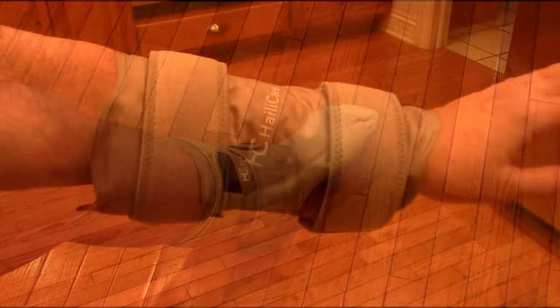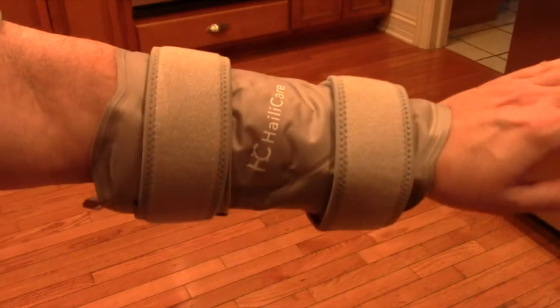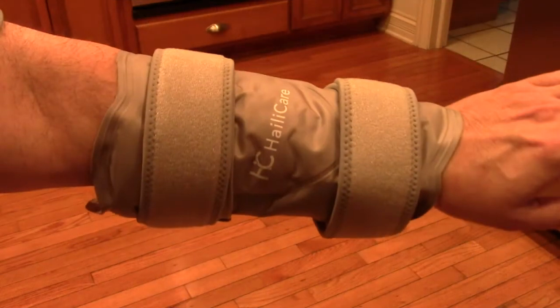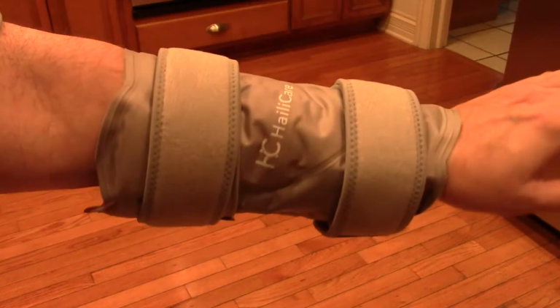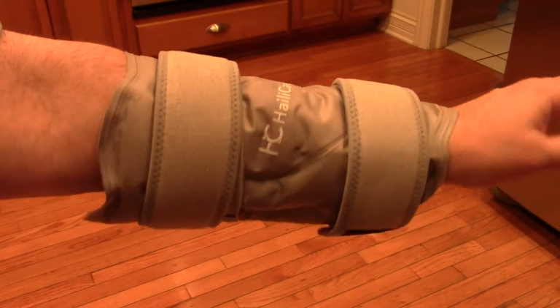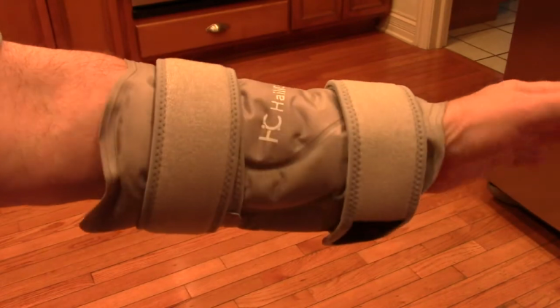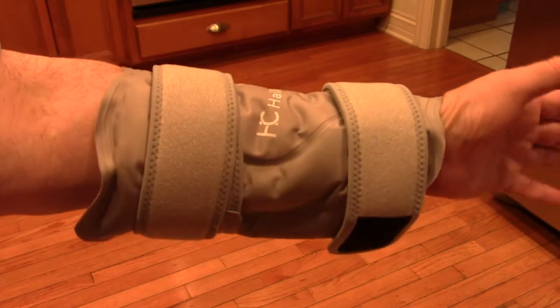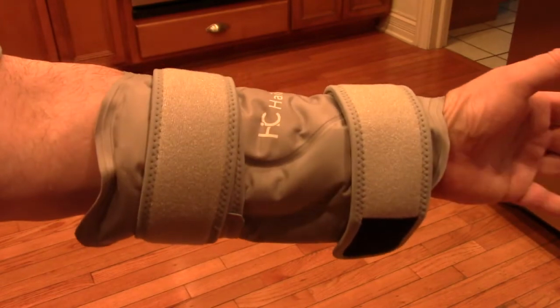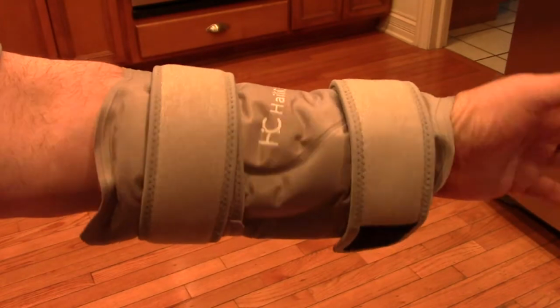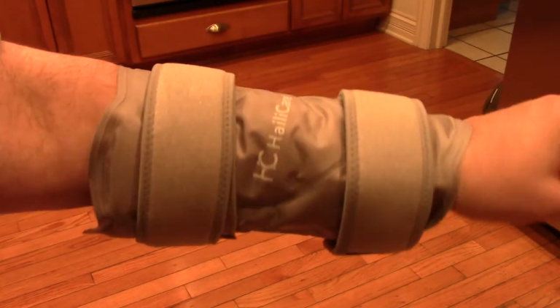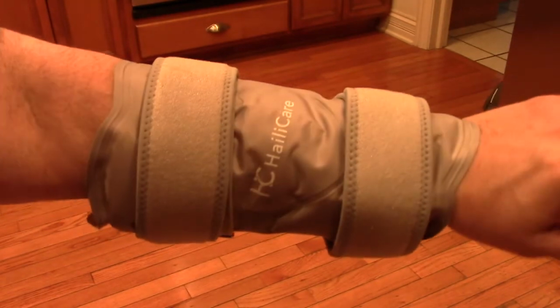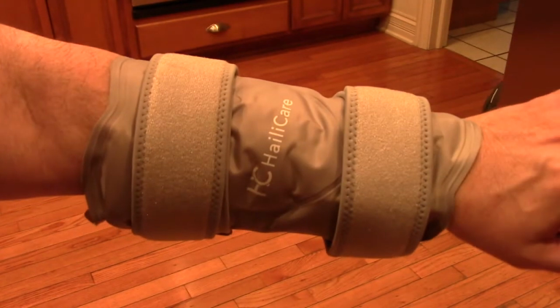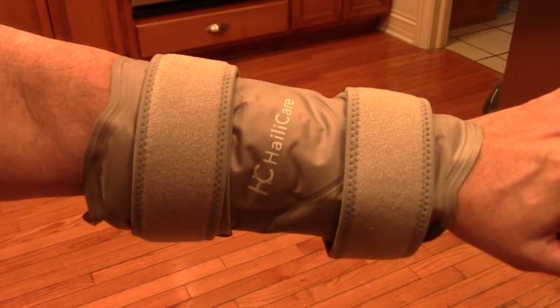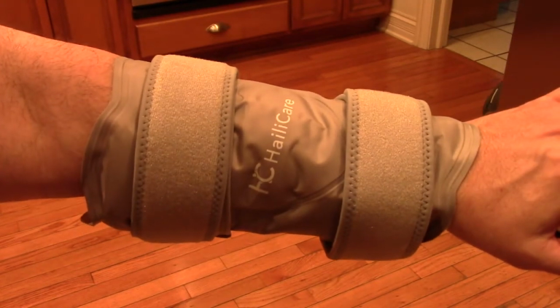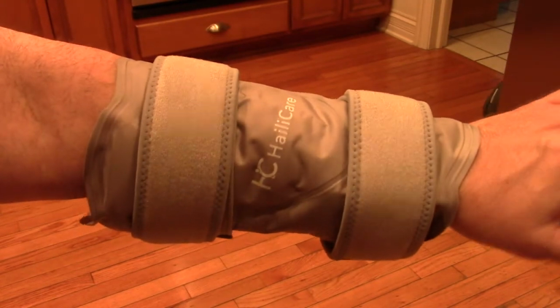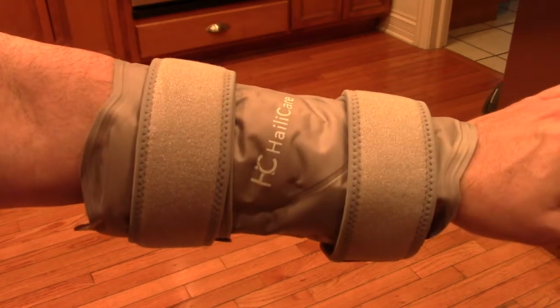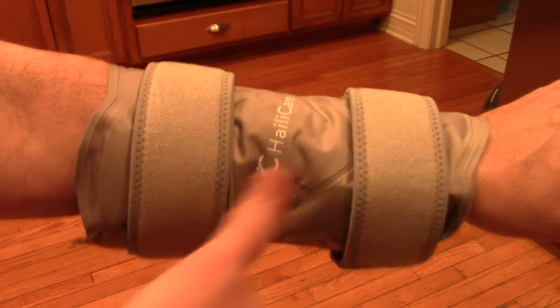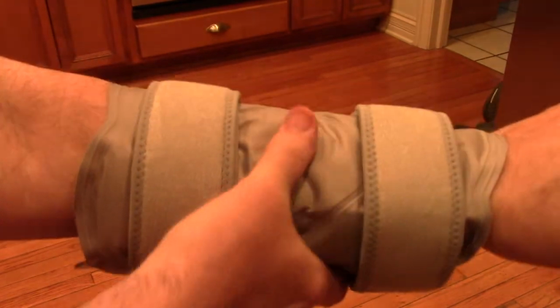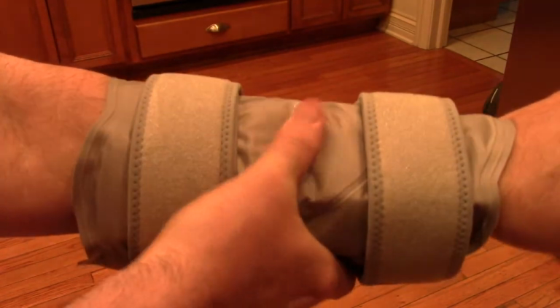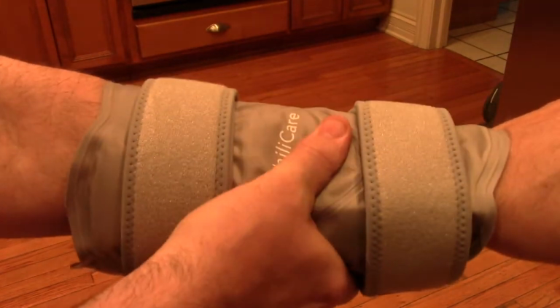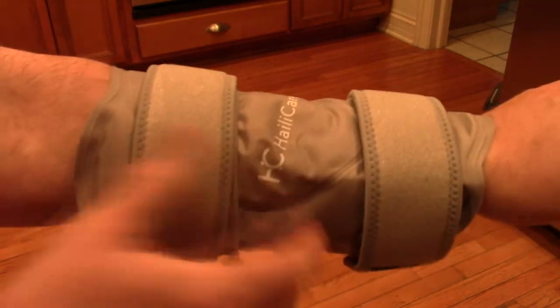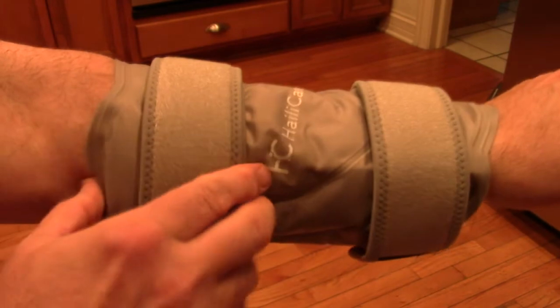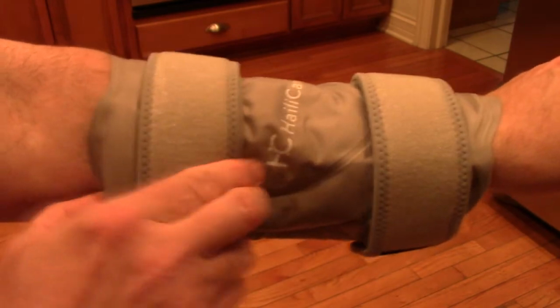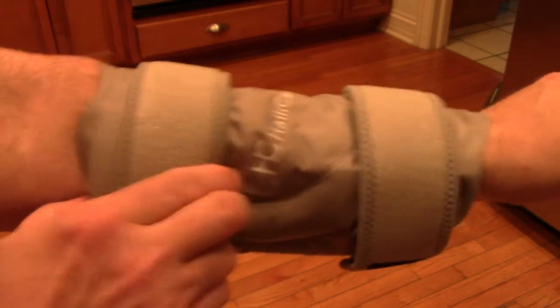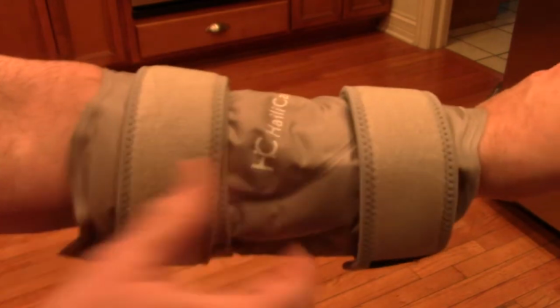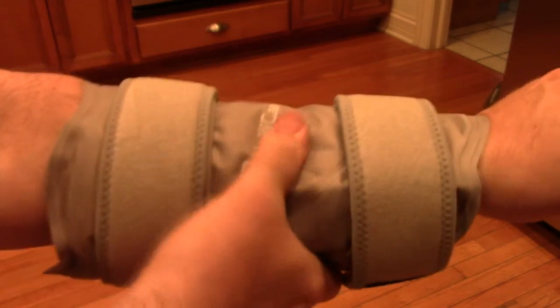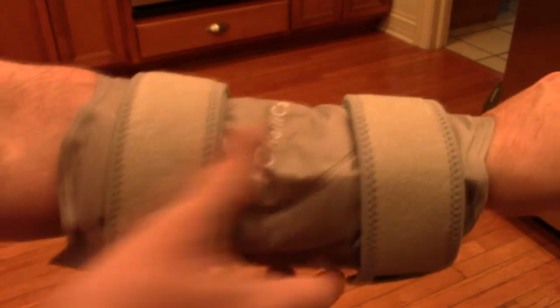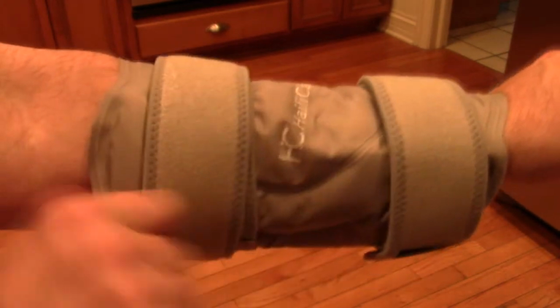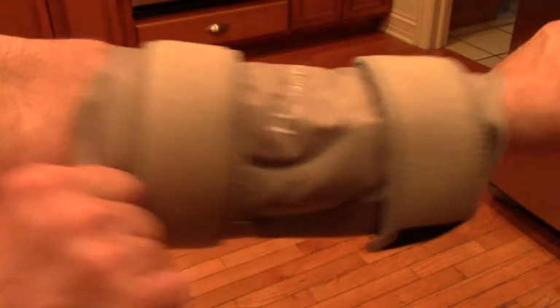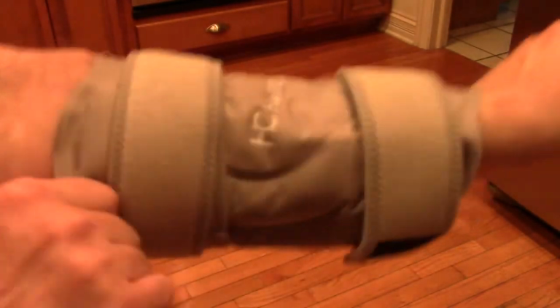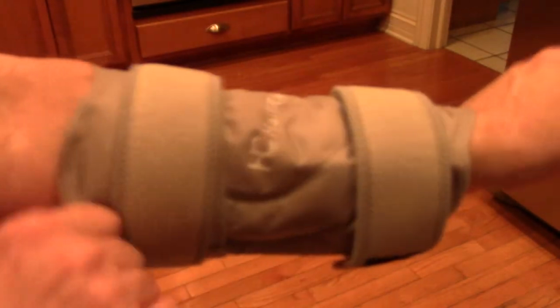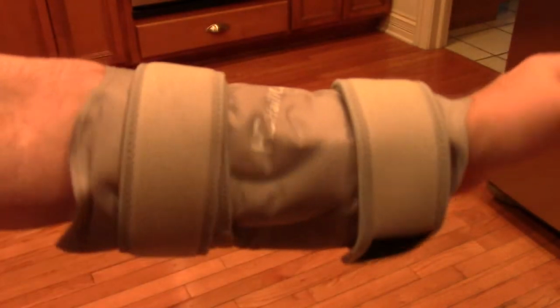Here I have it on my arm, and by adjusting the straps it works perfectly there also. It feels really good — you can see it's really secure on there.